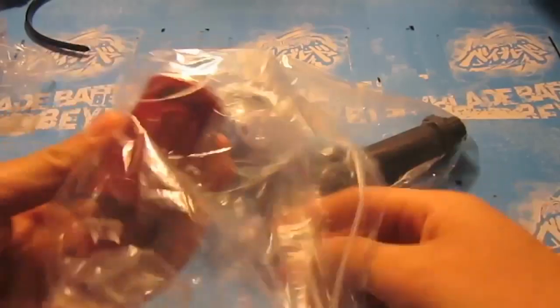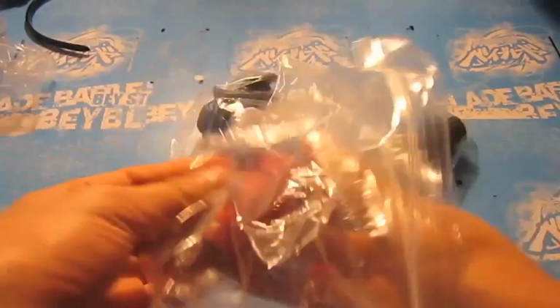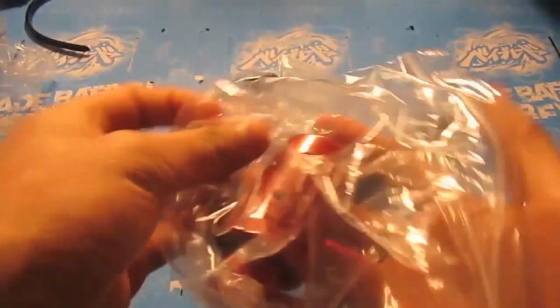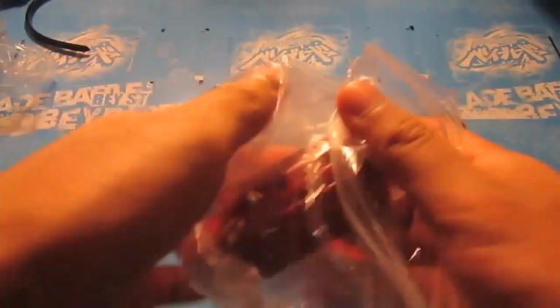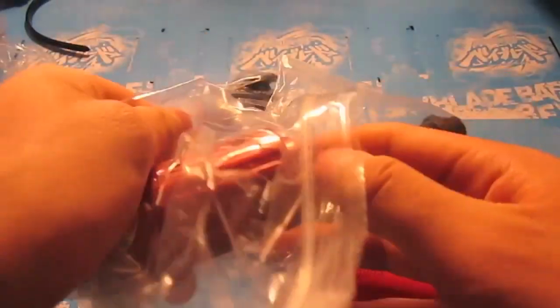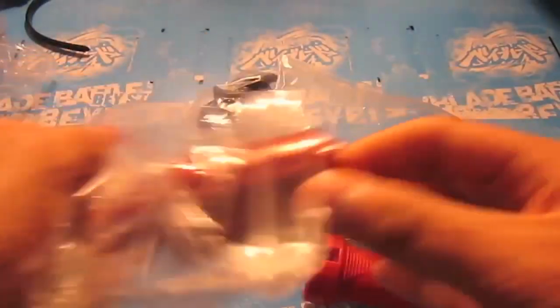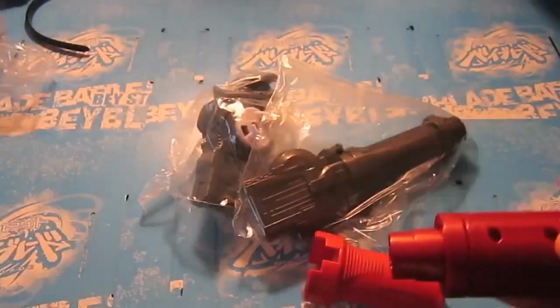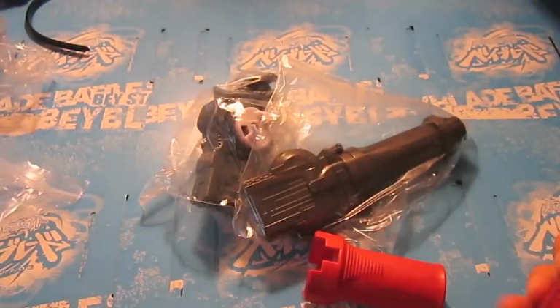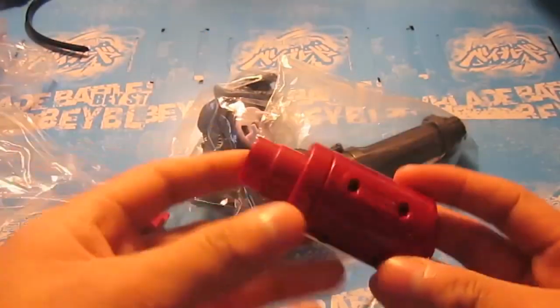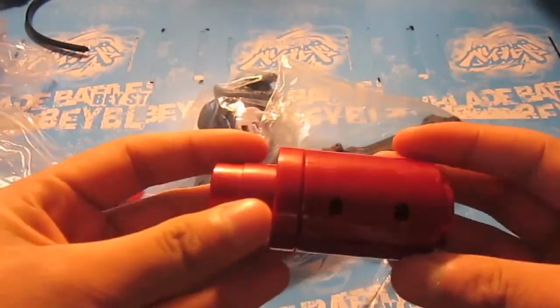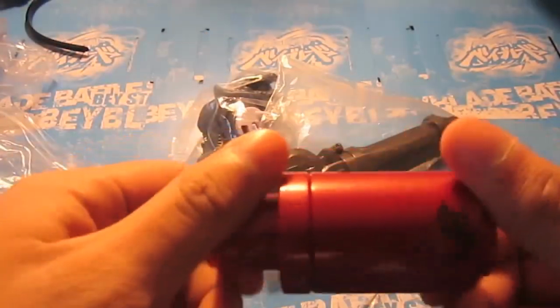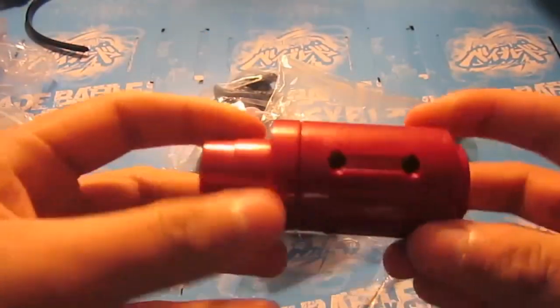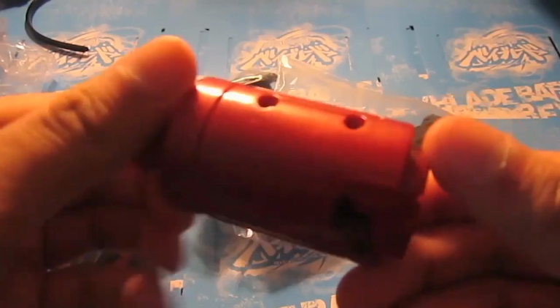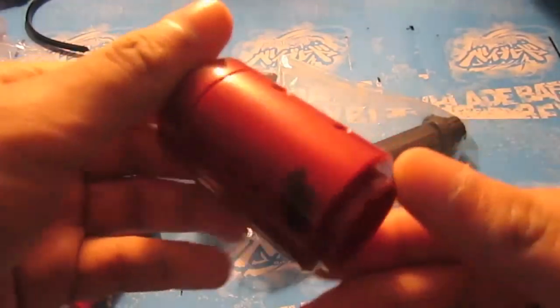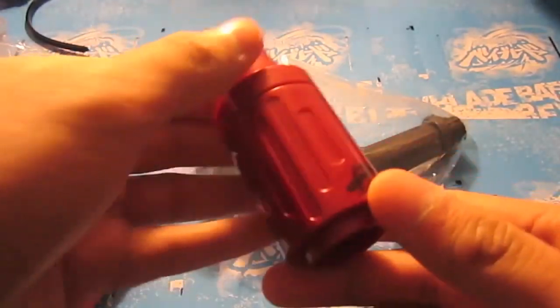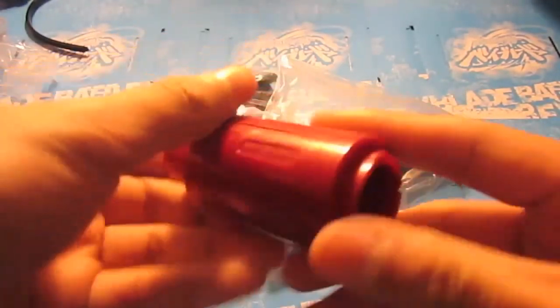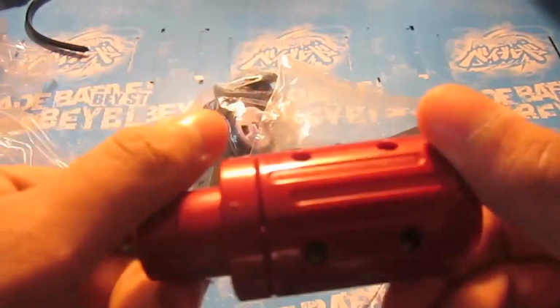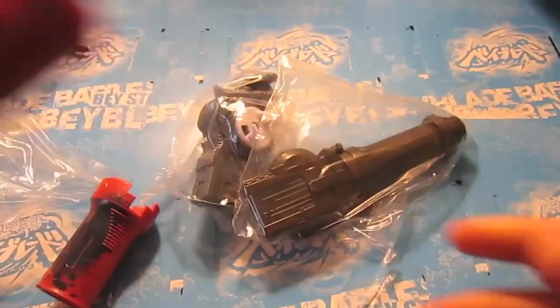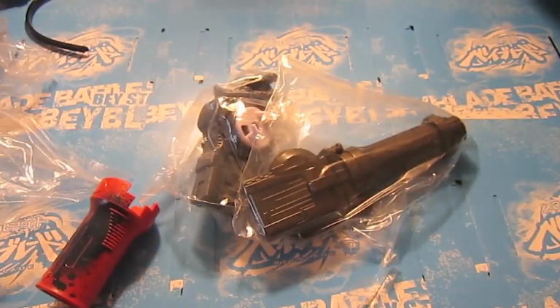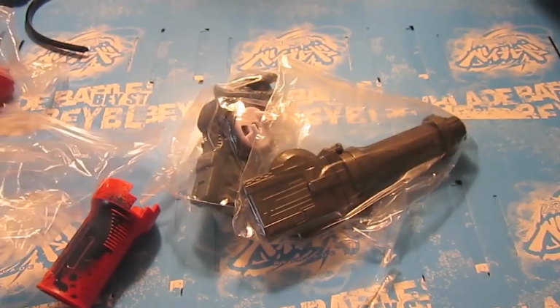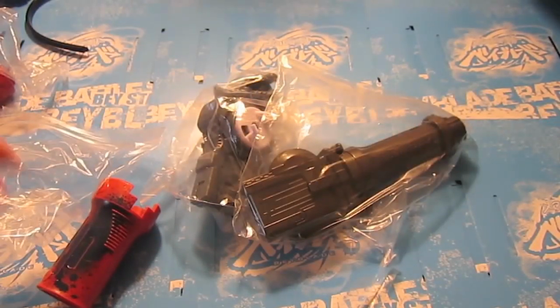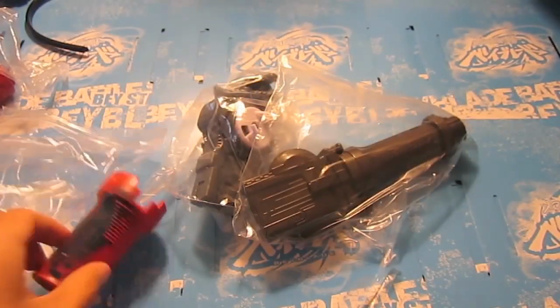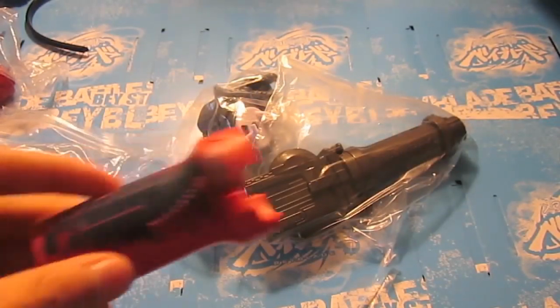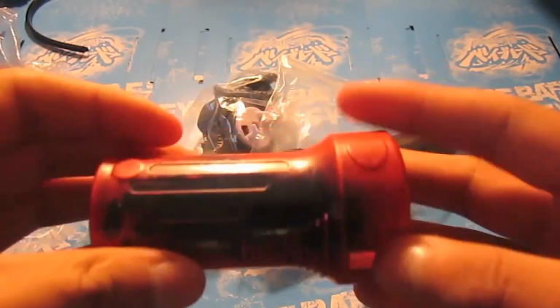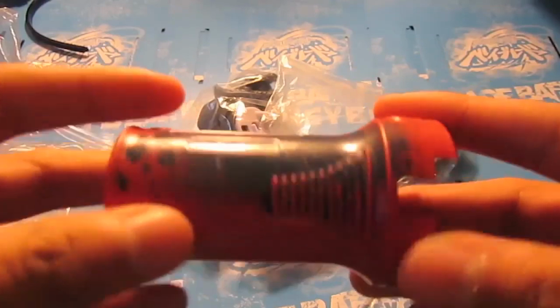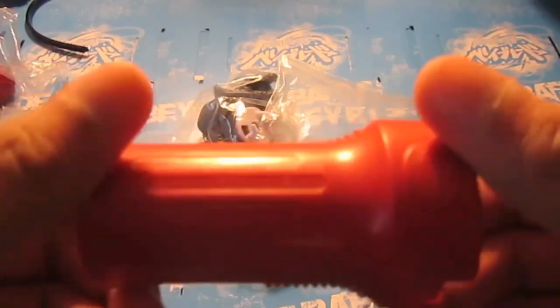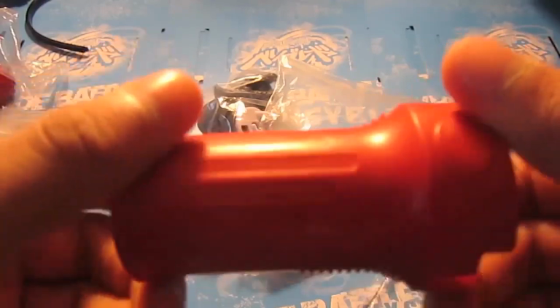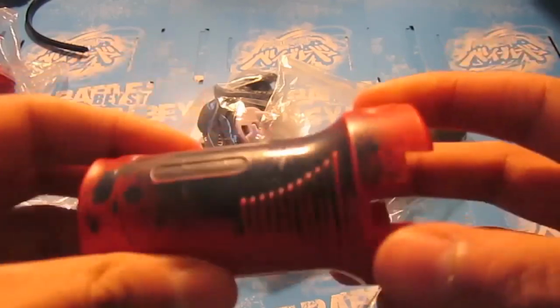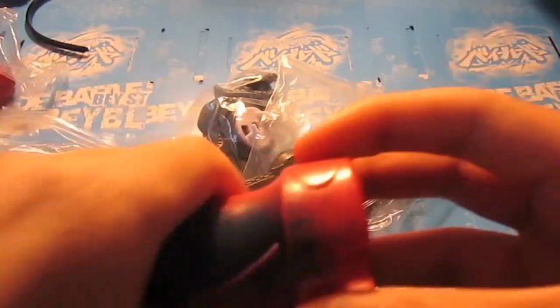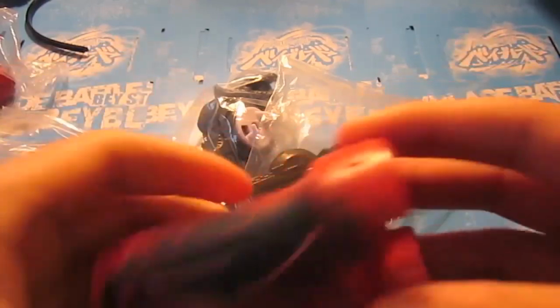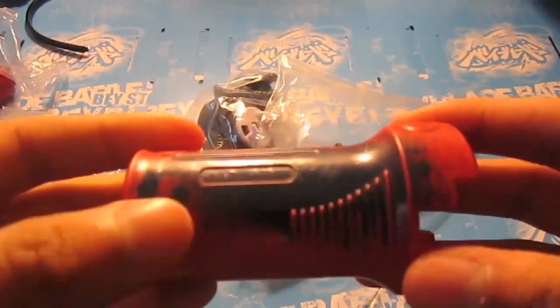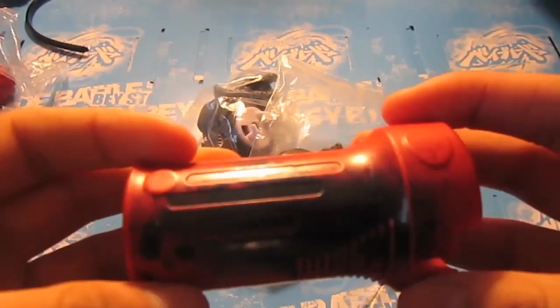Grip extension and the Grip Rover — grip extension in a nice red color. And the Grip Rover has a nice spray paint look to it.